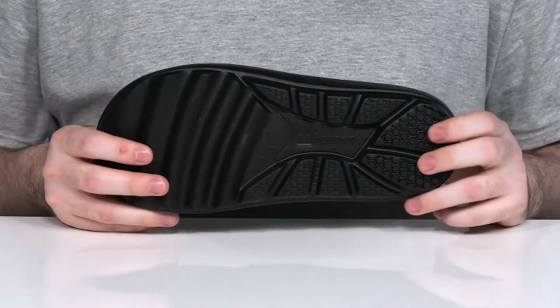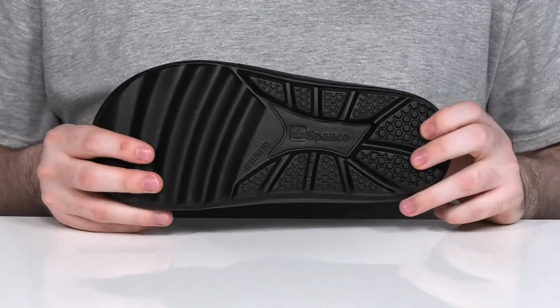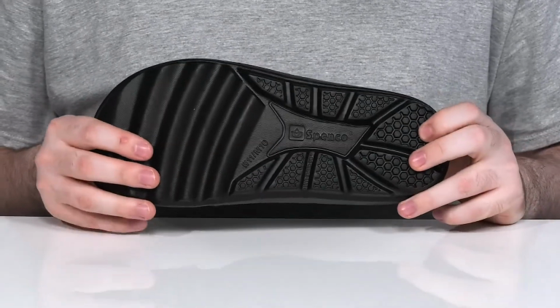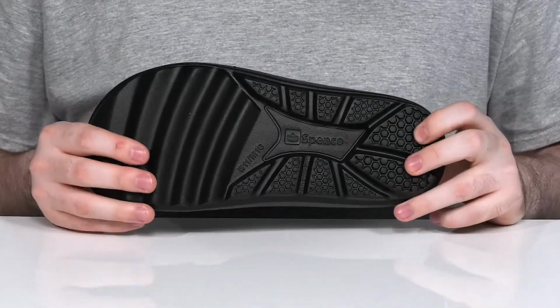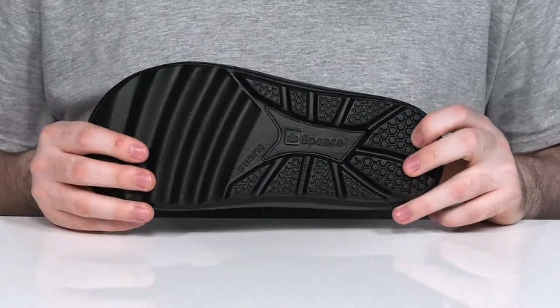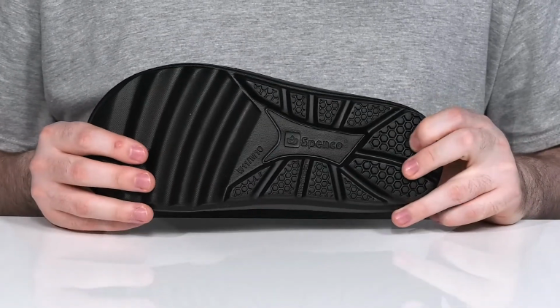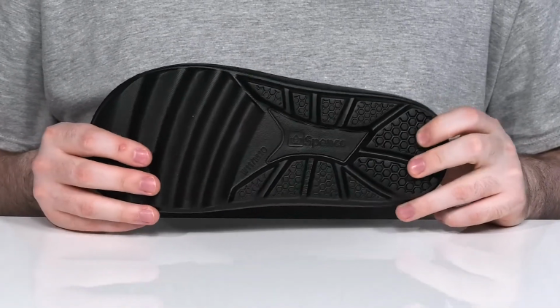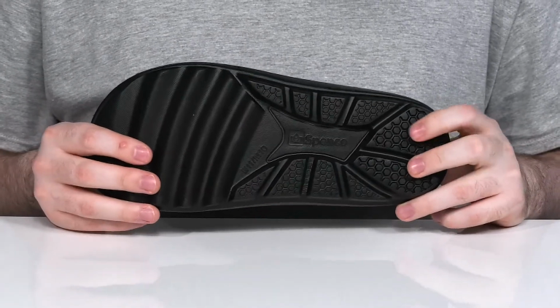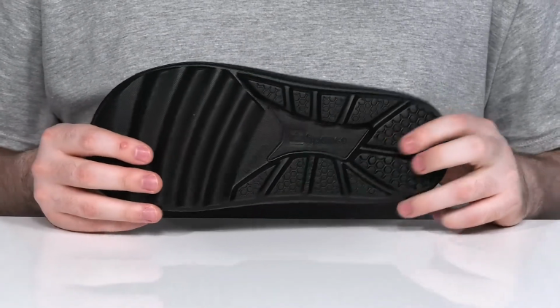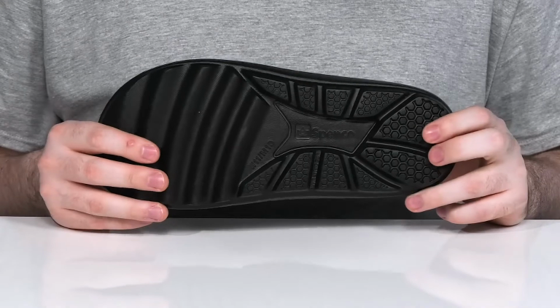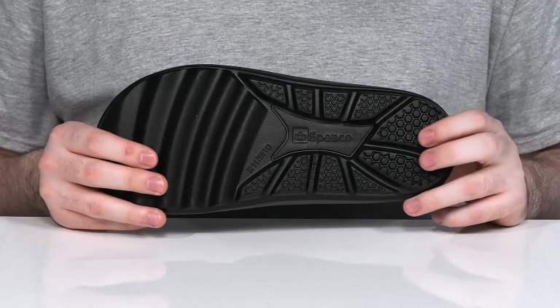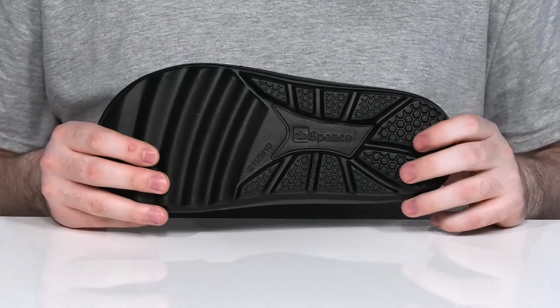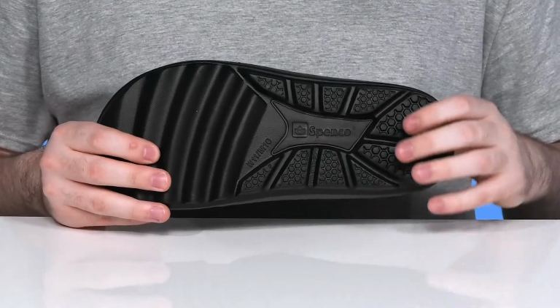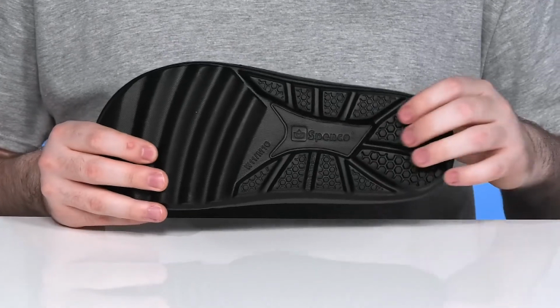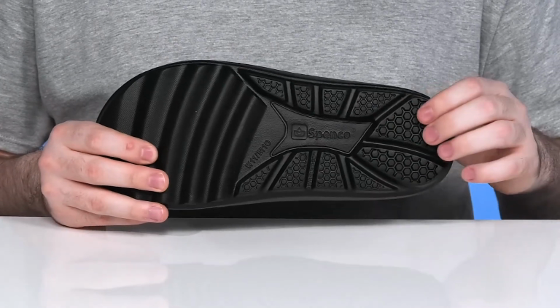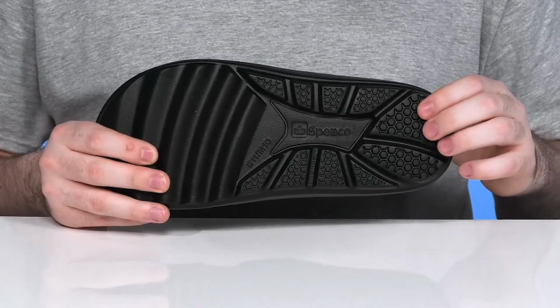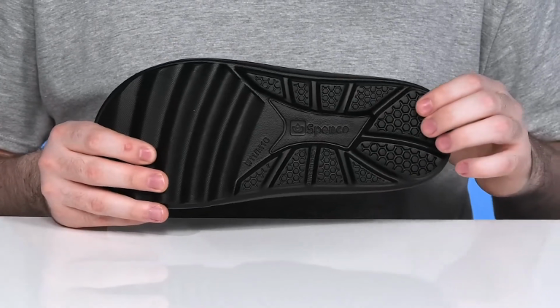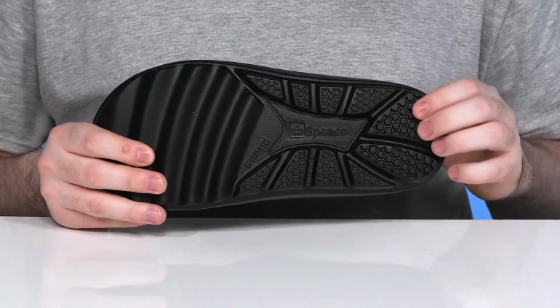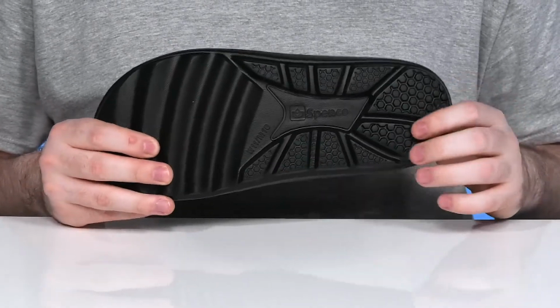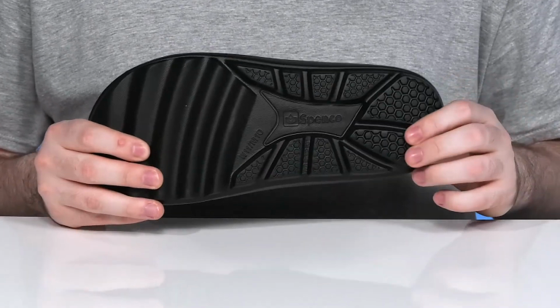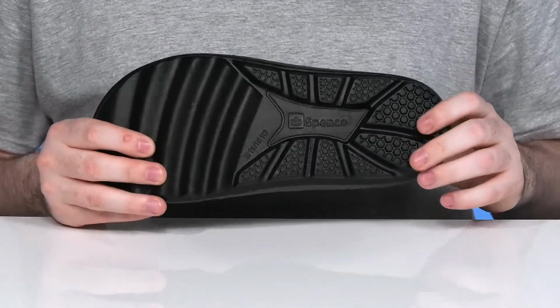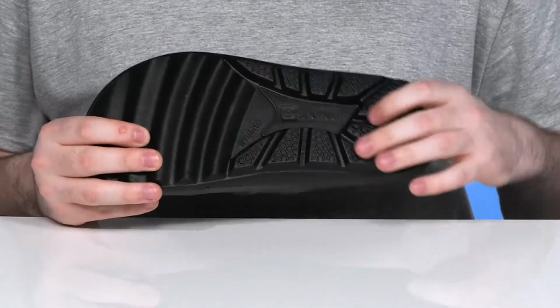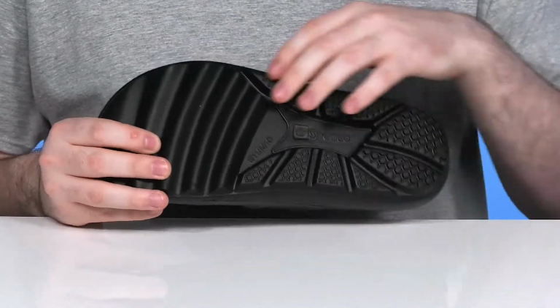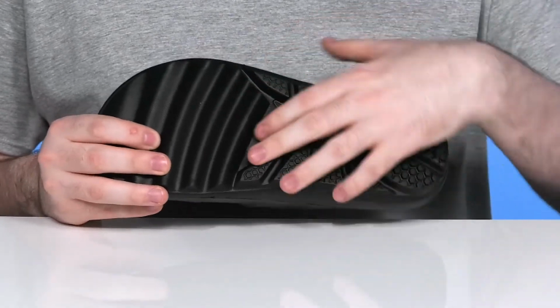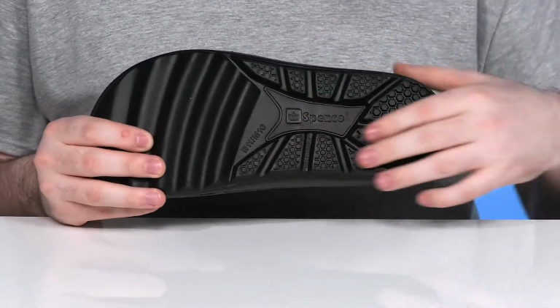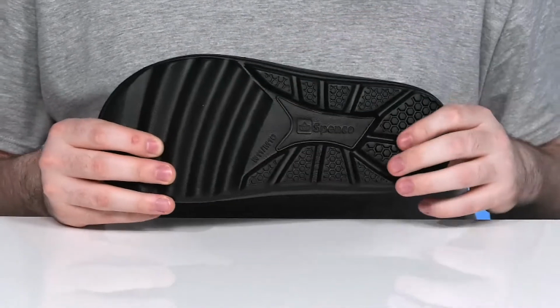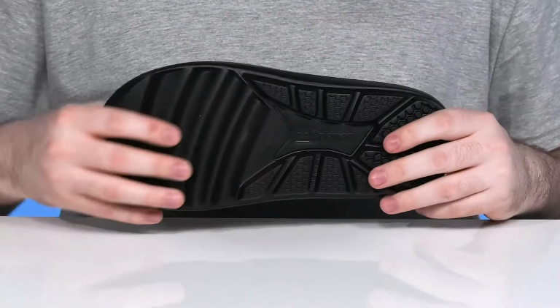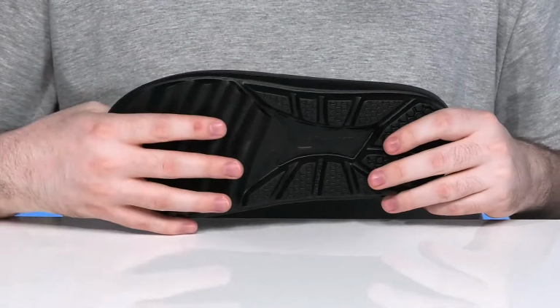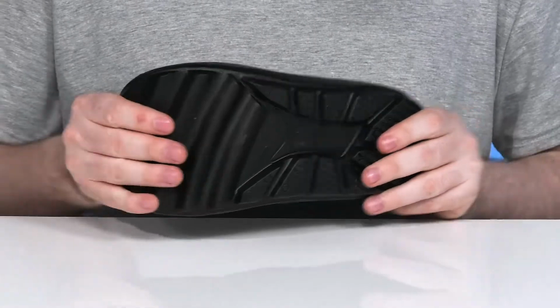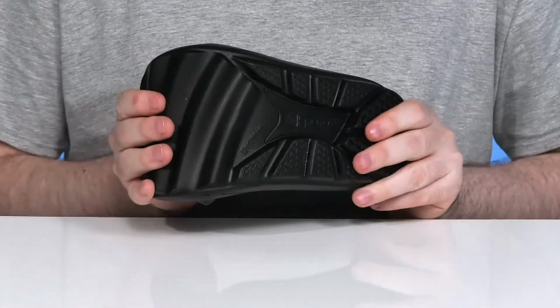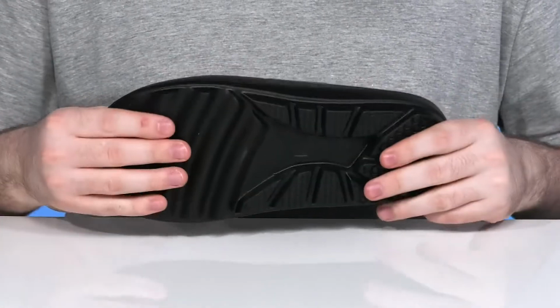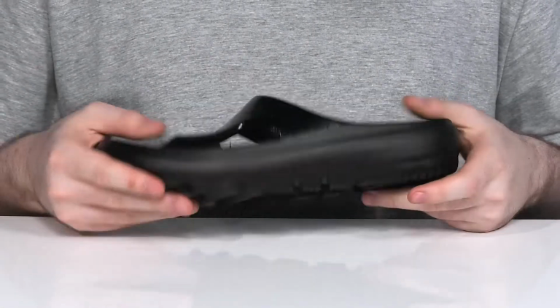The outsole uses a lightweight non-marking EVA outsole design that has lots of grip around the heel zone with great flex there in the toe.